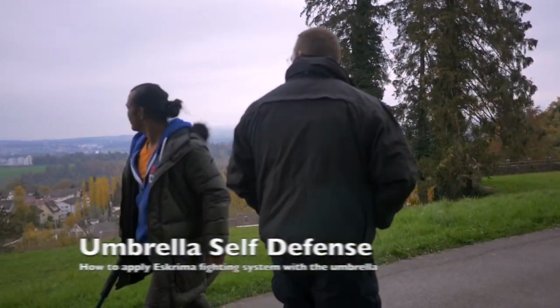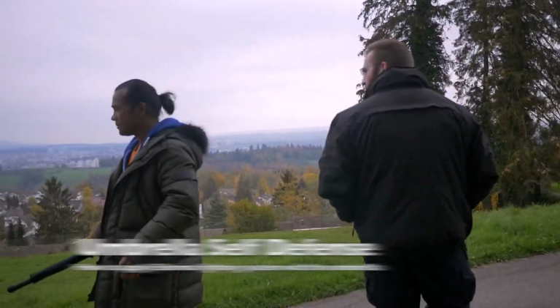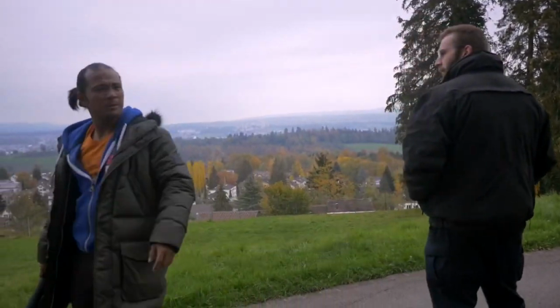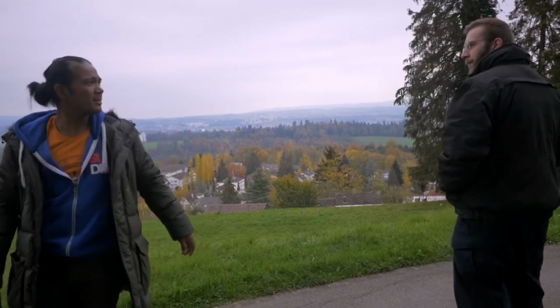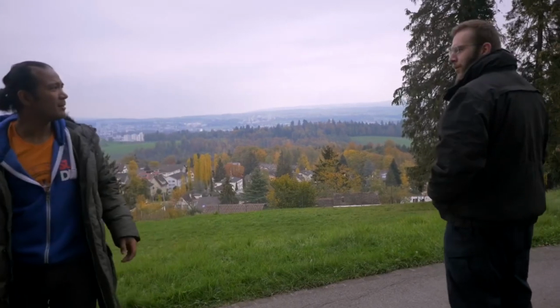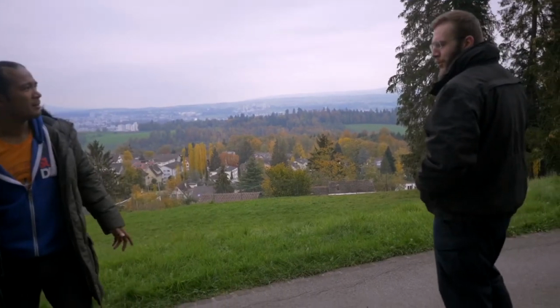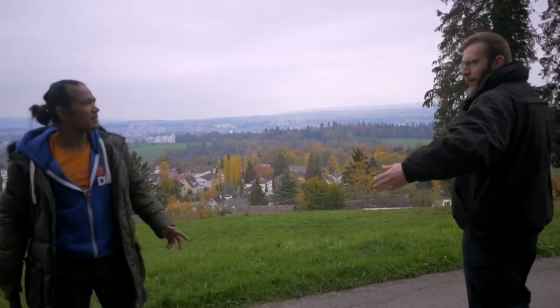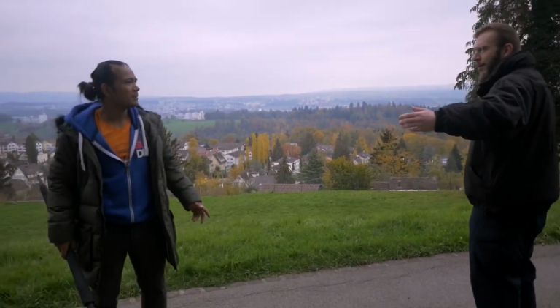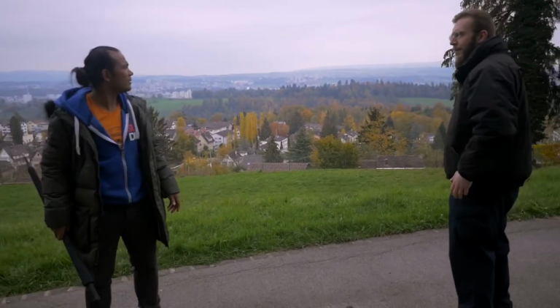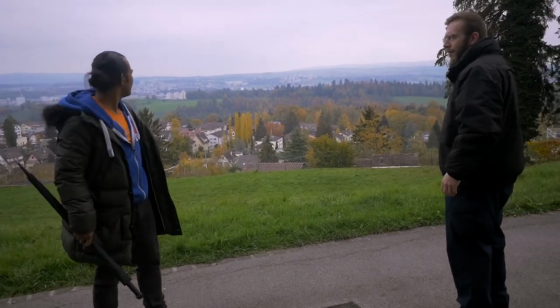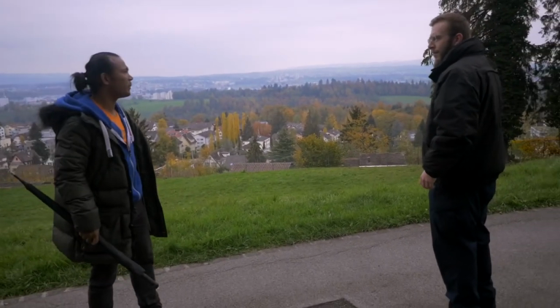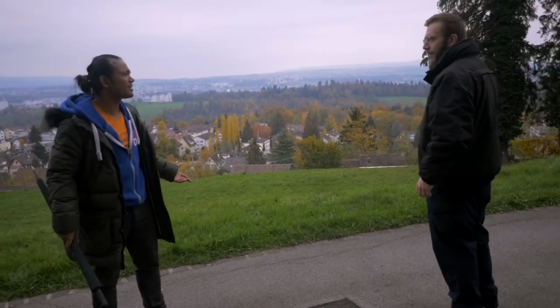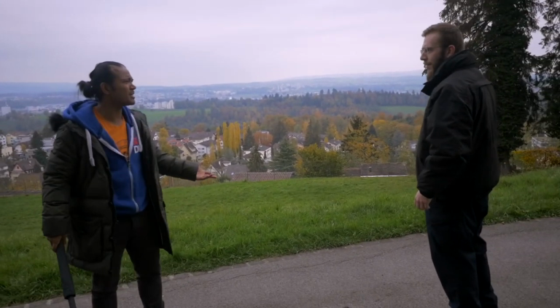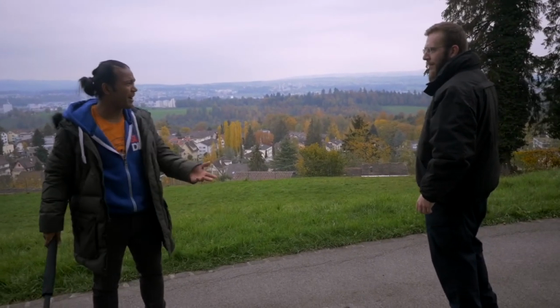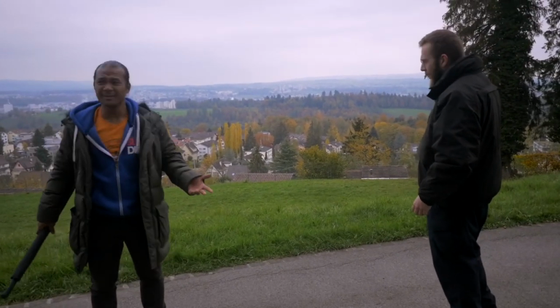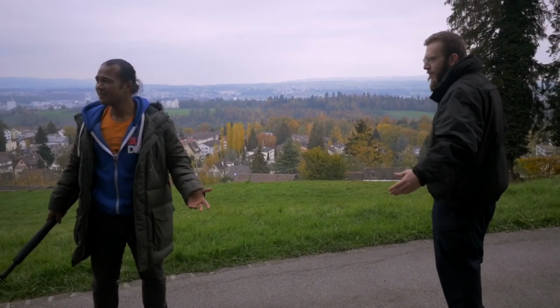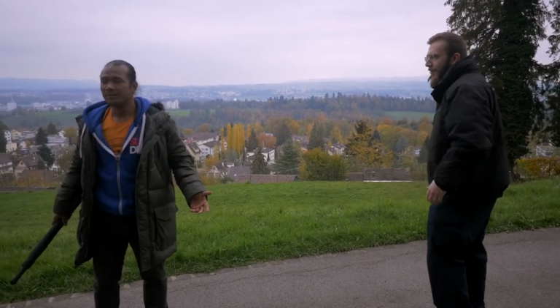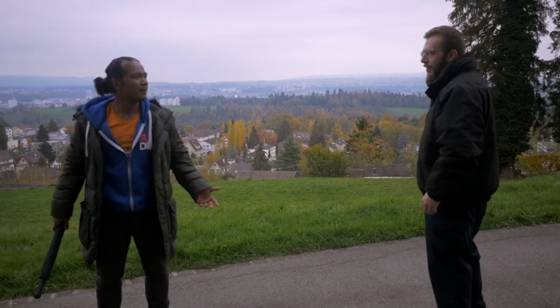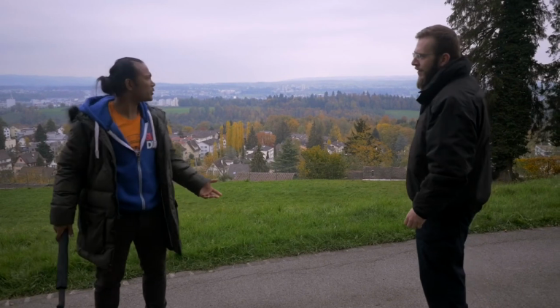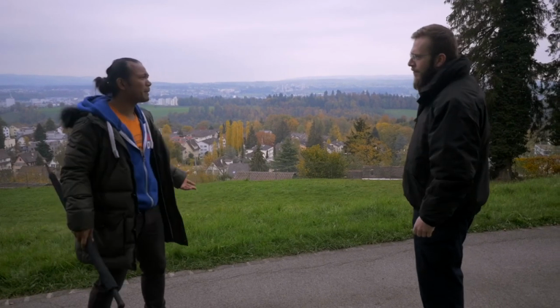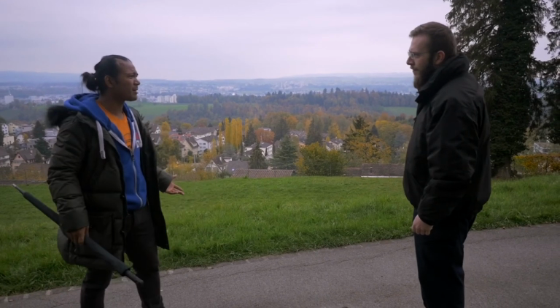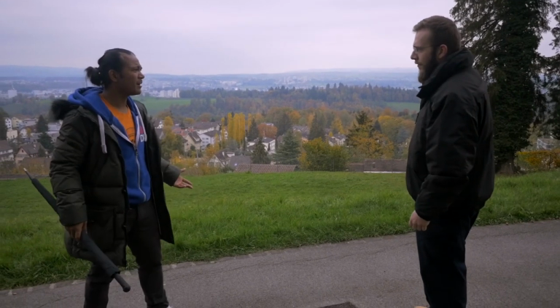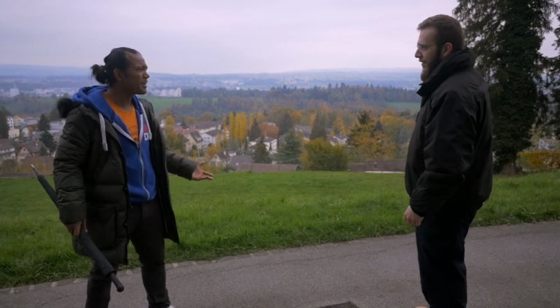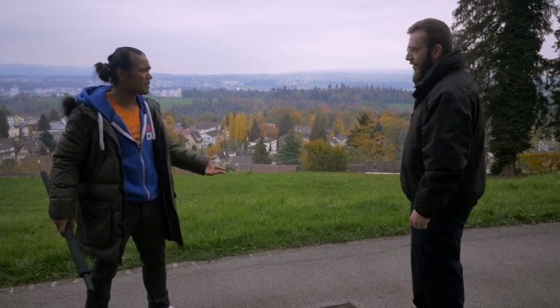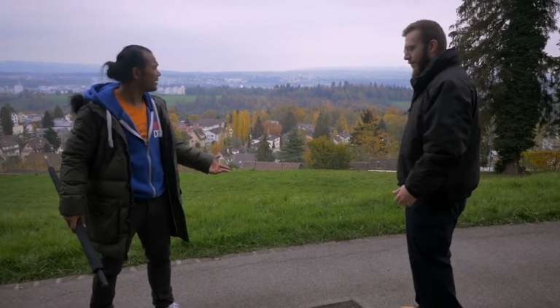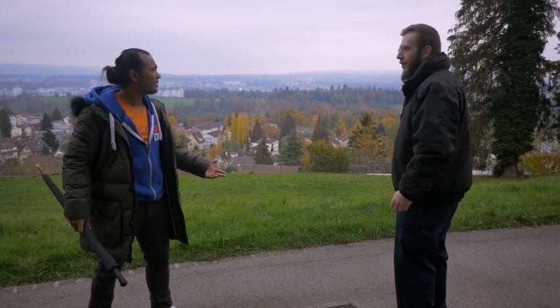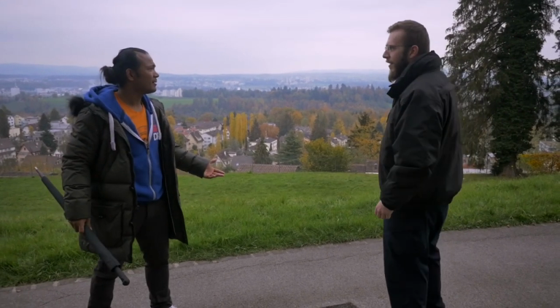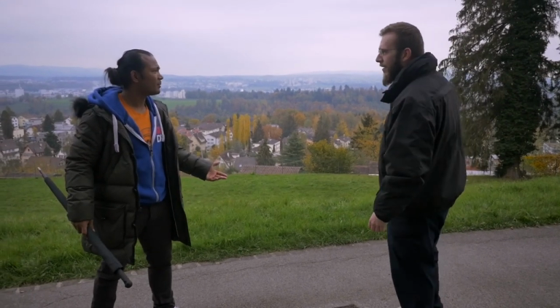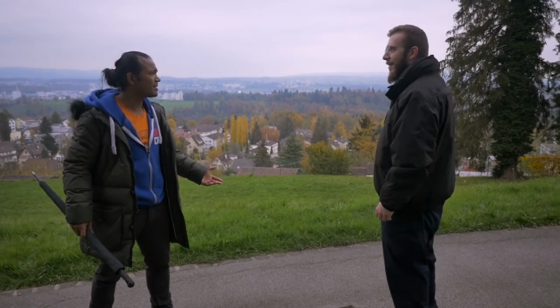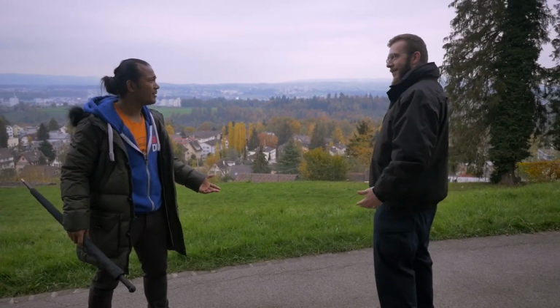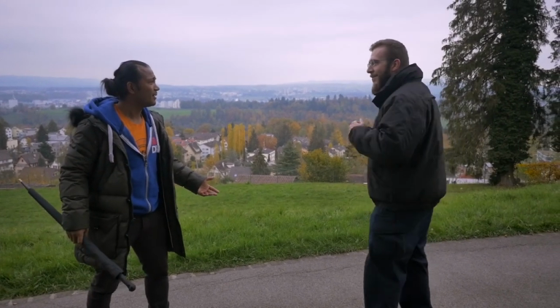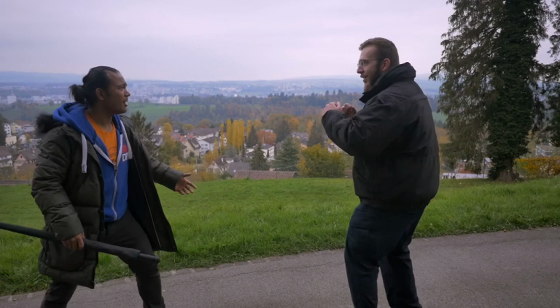Hey! What? What are you doing in my park? What park? This is your park? This is my park. I thought it was a public park. Are you crazy or something? Wanna find out? Okay.